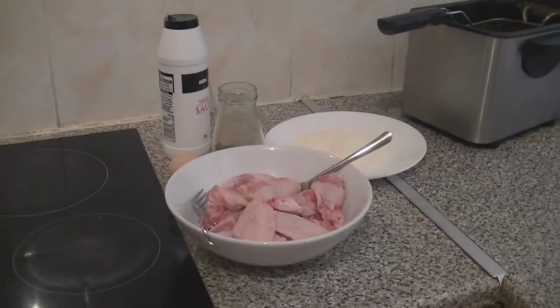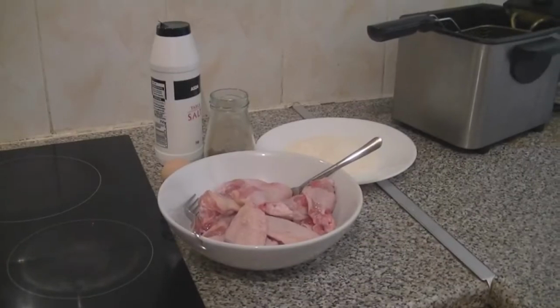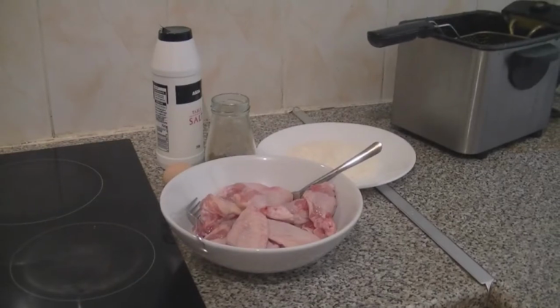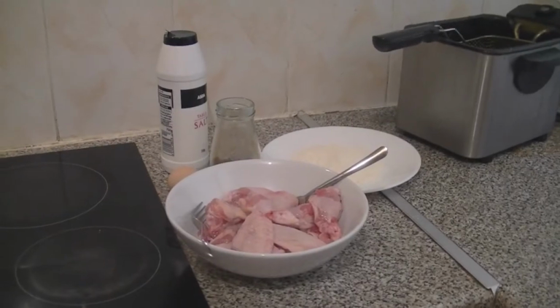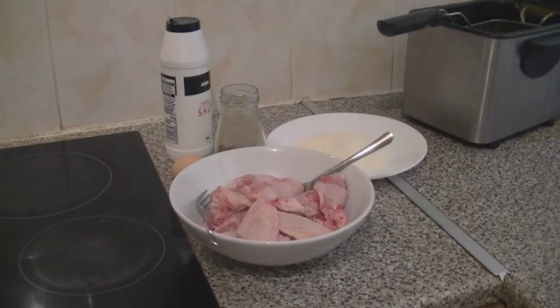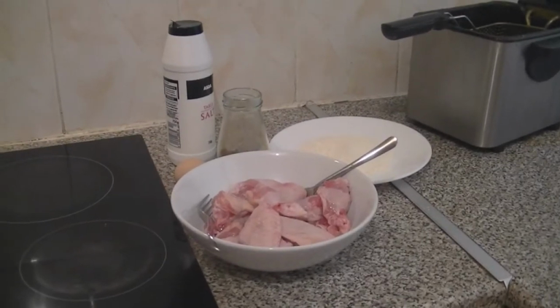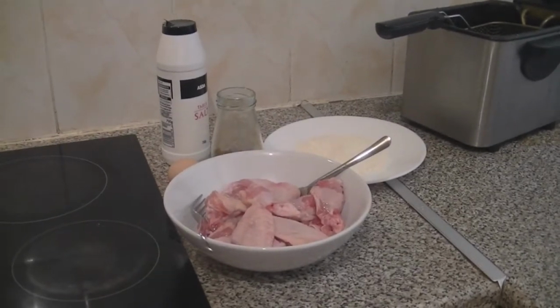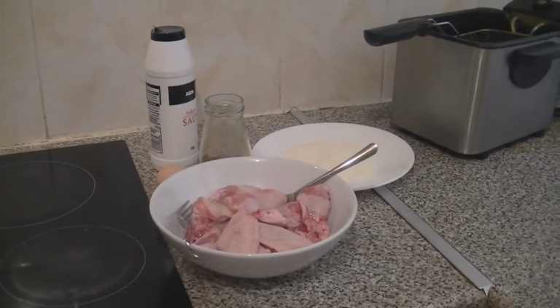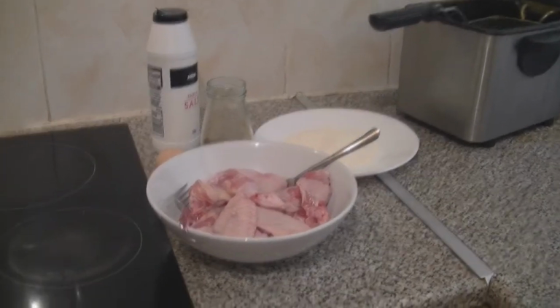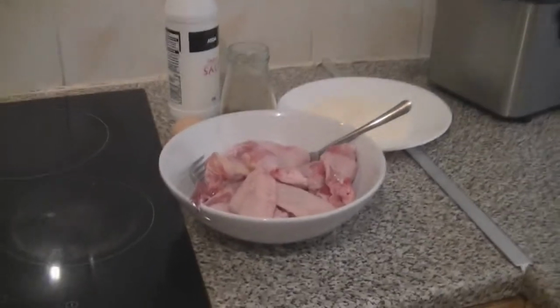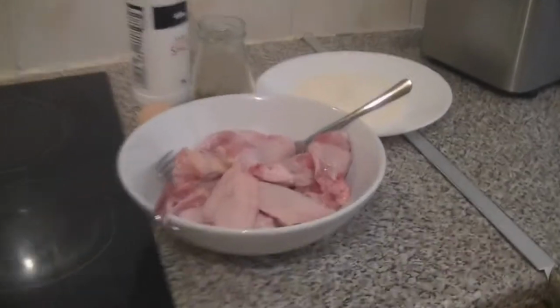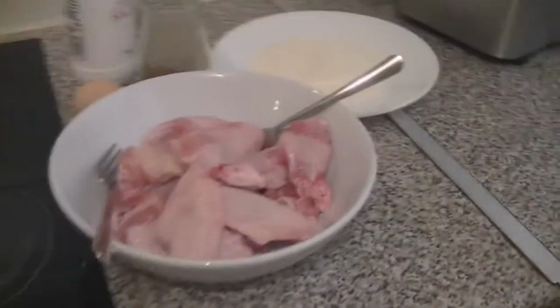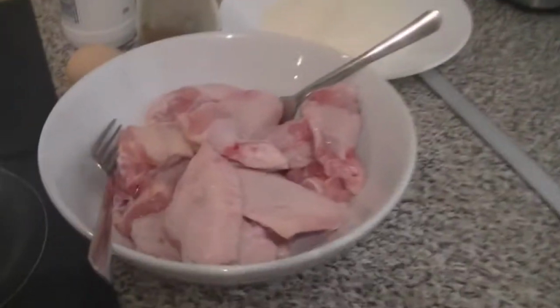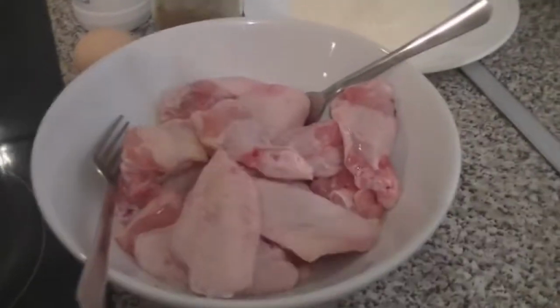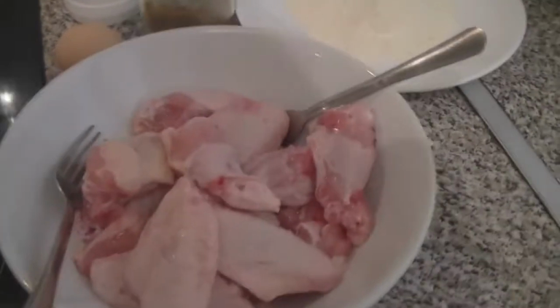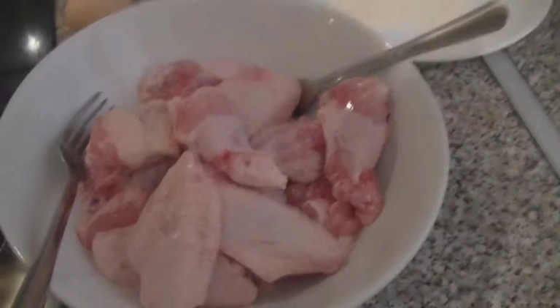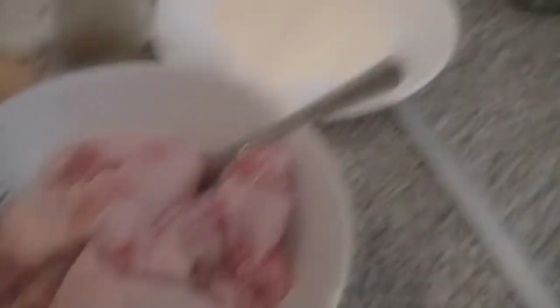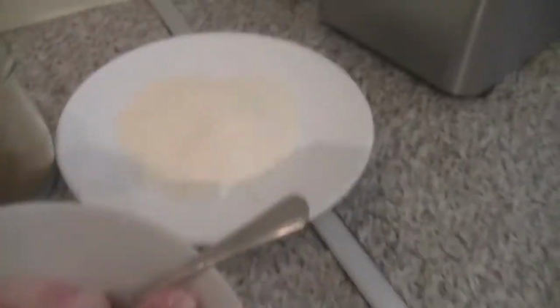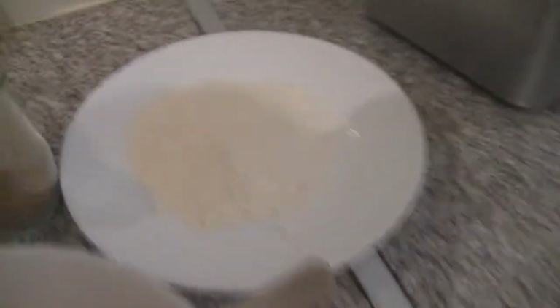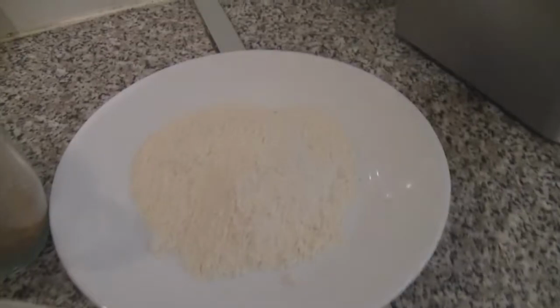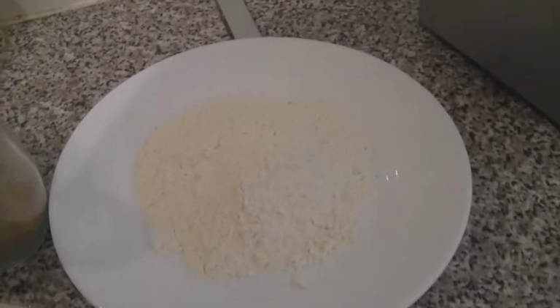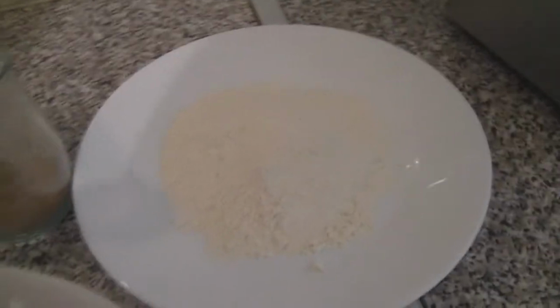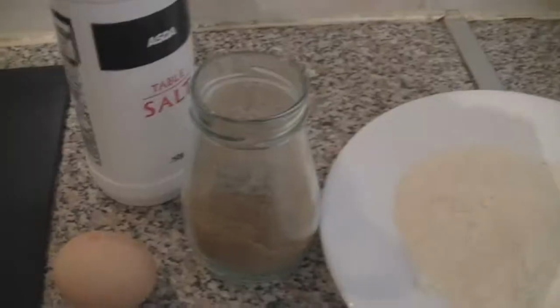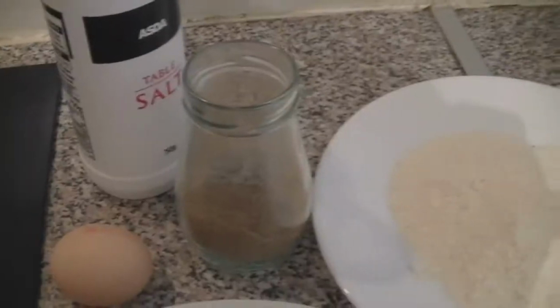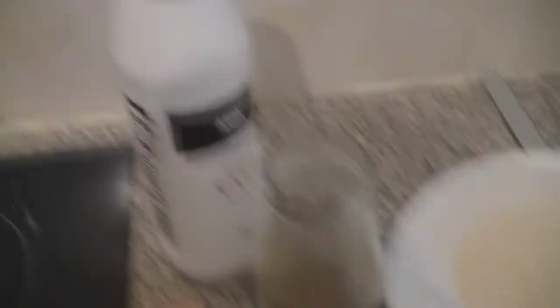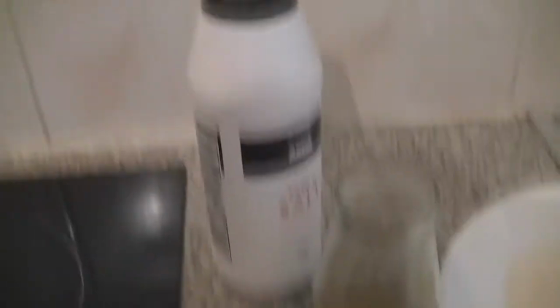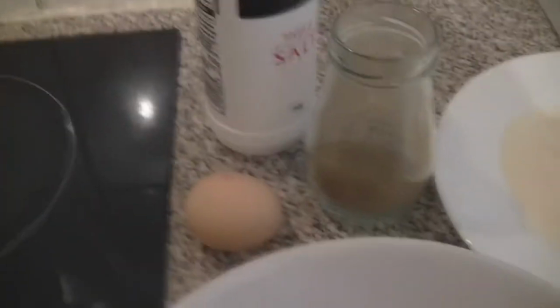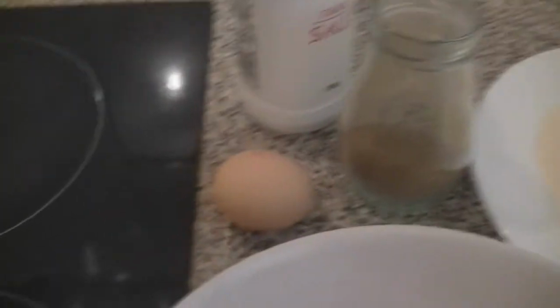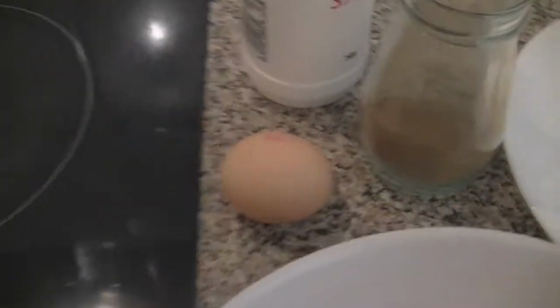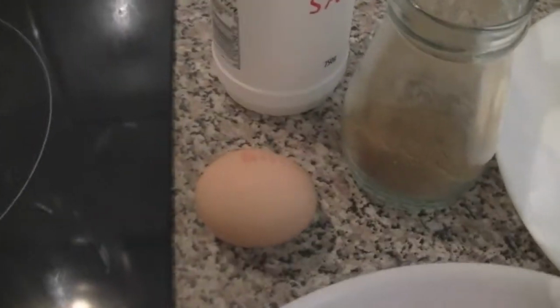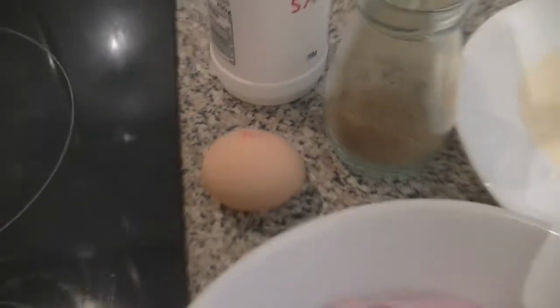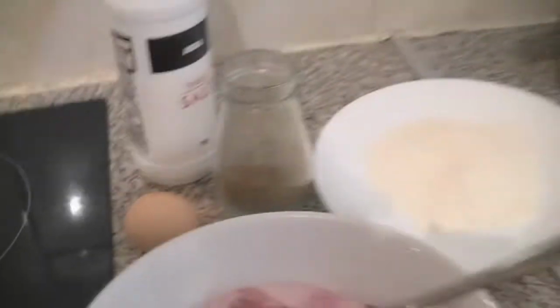Hello guys, and today we are going to show you how to make fried chicken. So what you need is chicken, some flour, pepper, salt, and one egg.